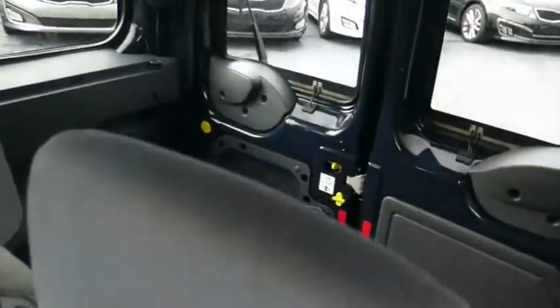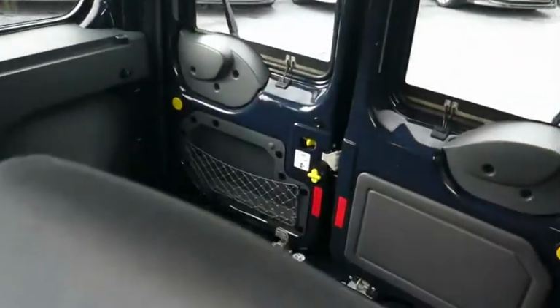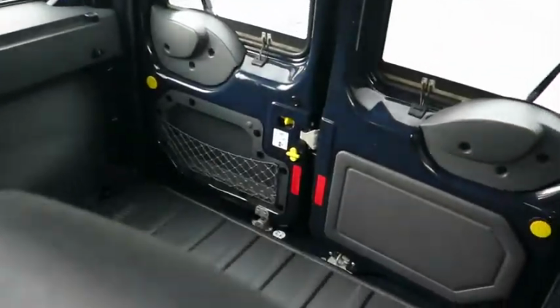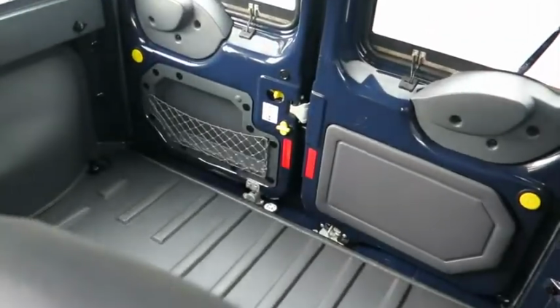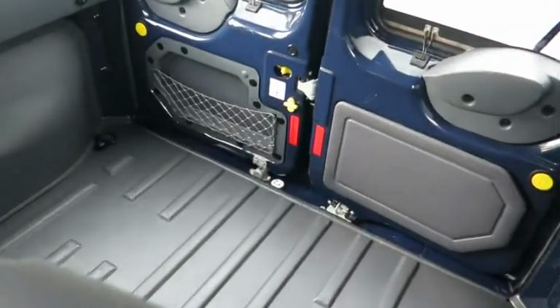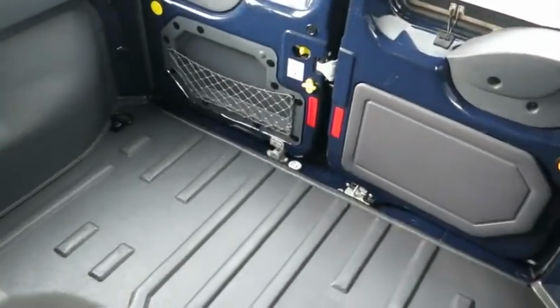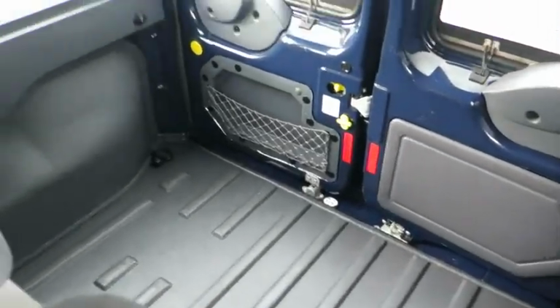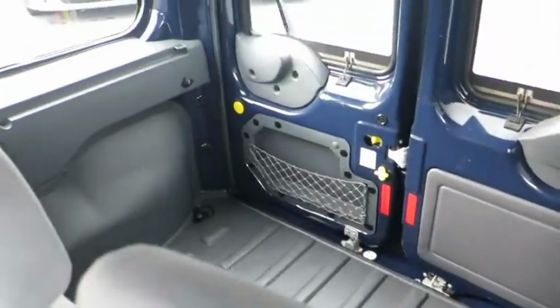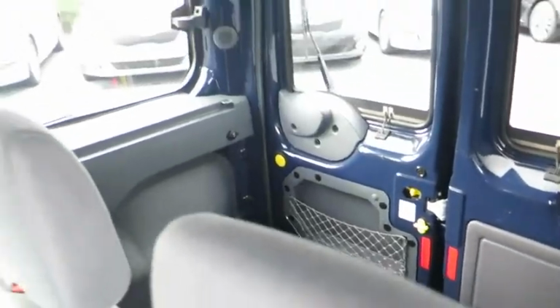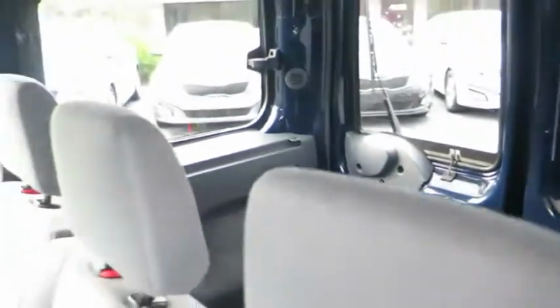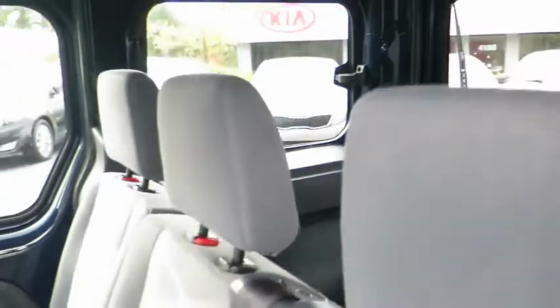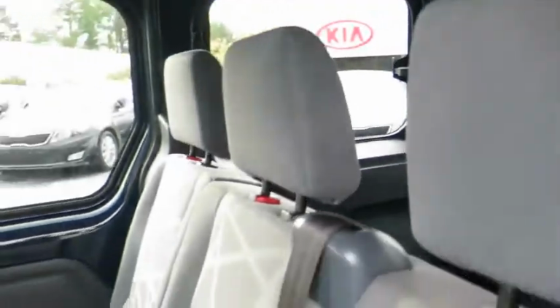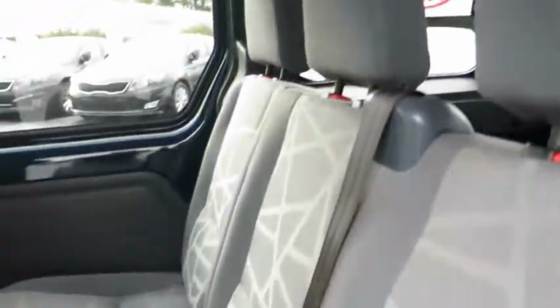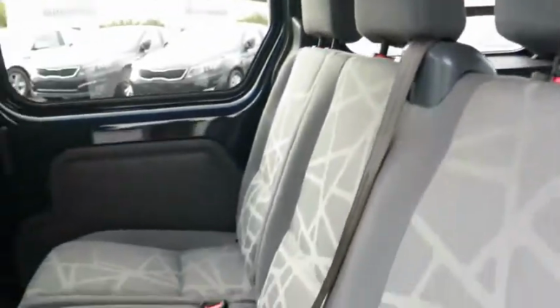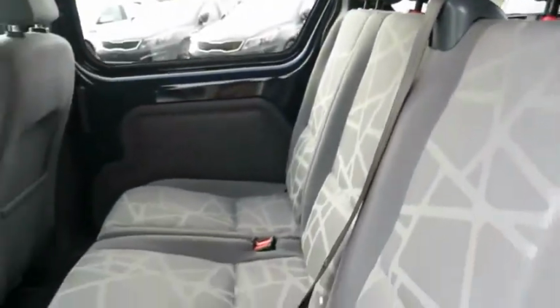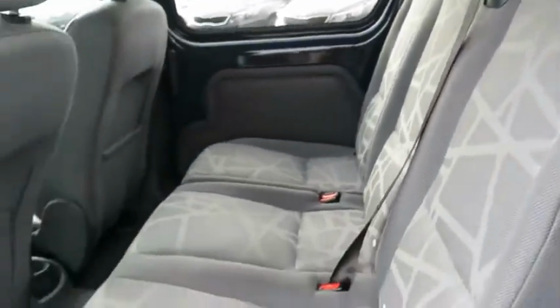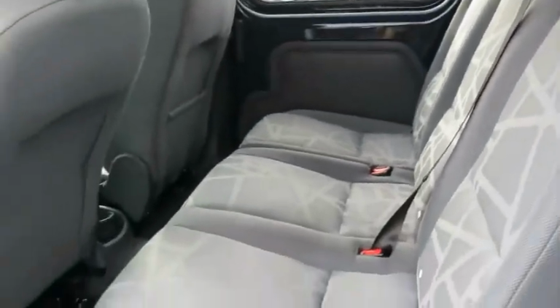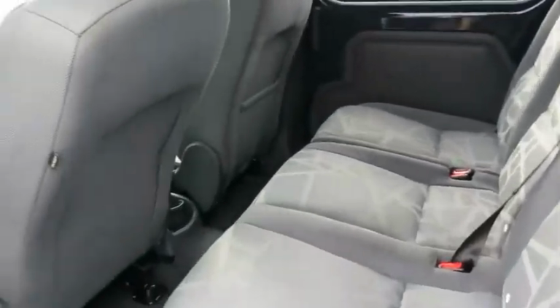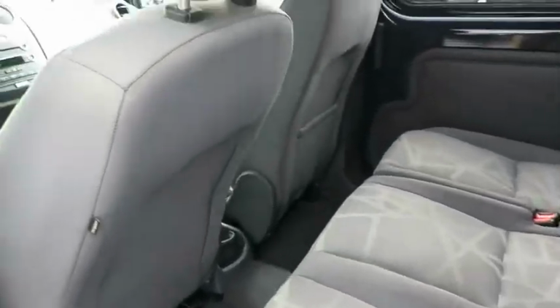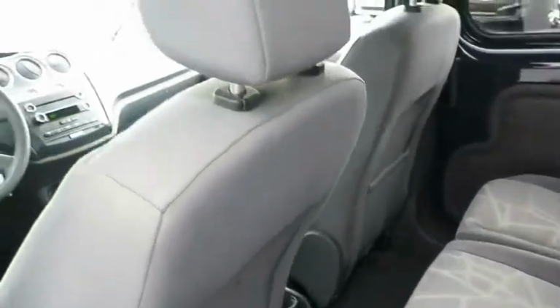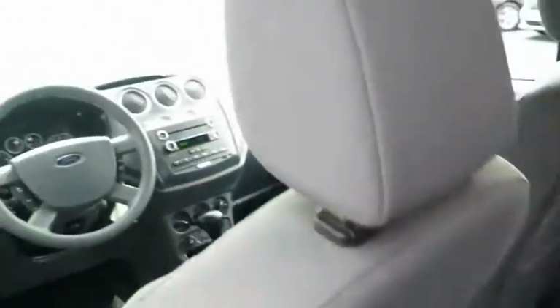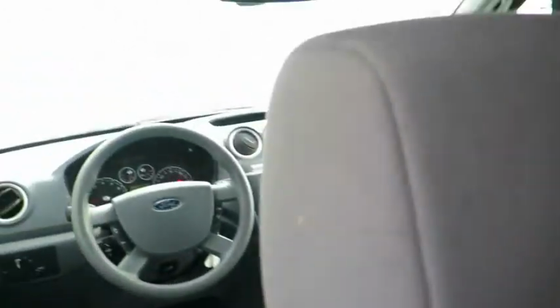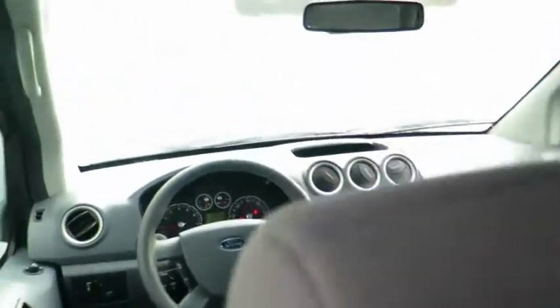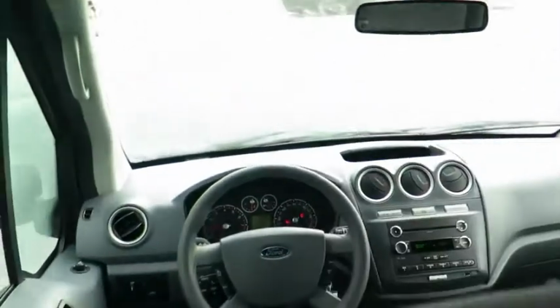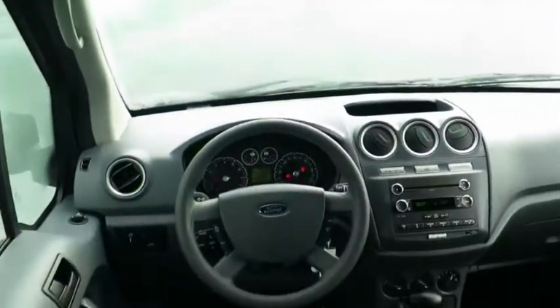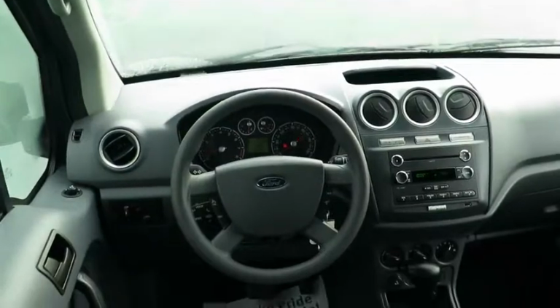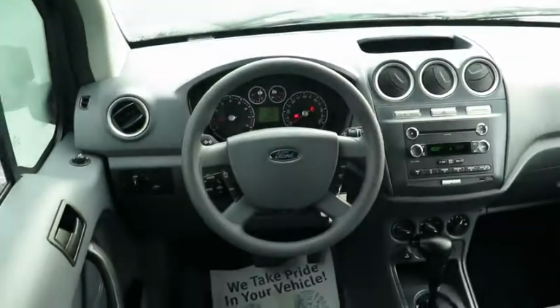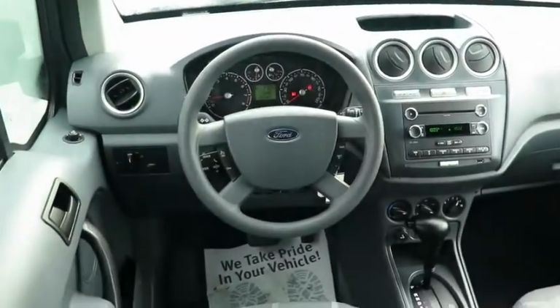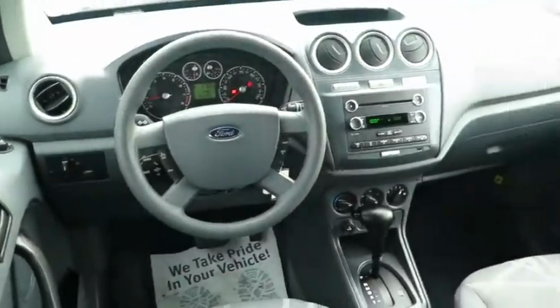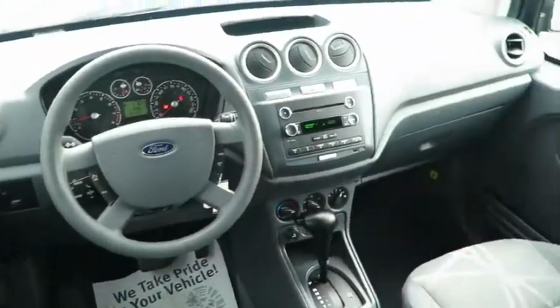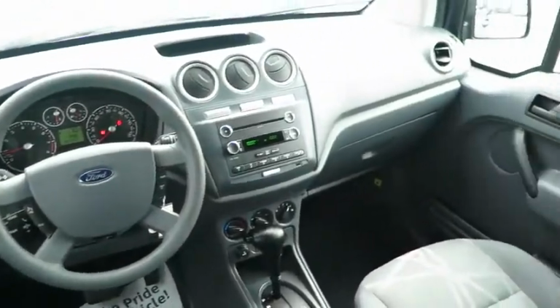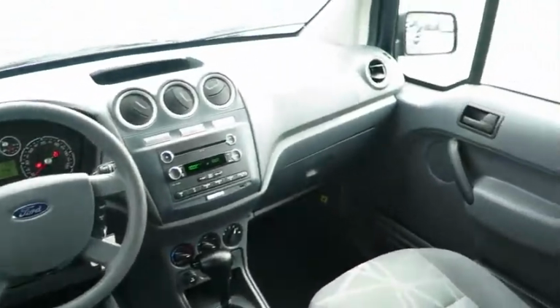CD player, power windows, power door locks, fog lamps, bucket seats, passenger airbag, child safety locks, fourth passenger door, auxiliary audio input.